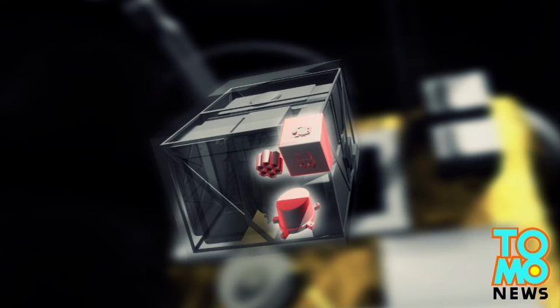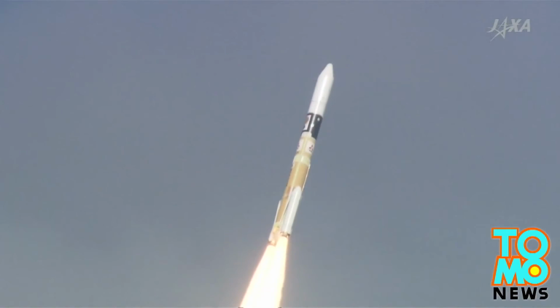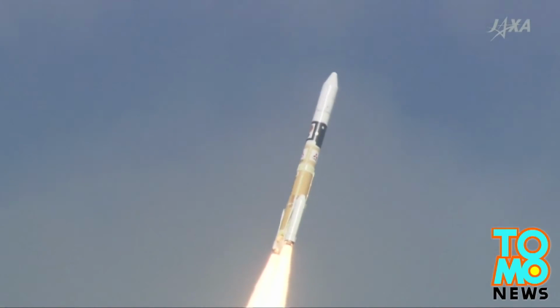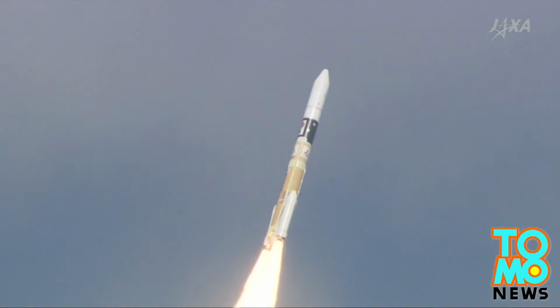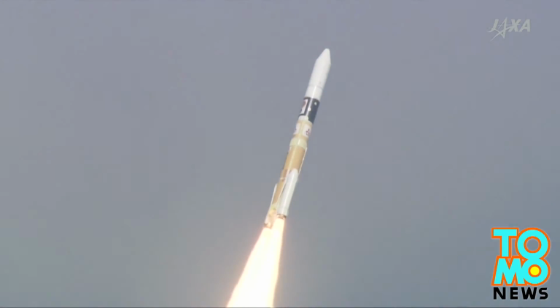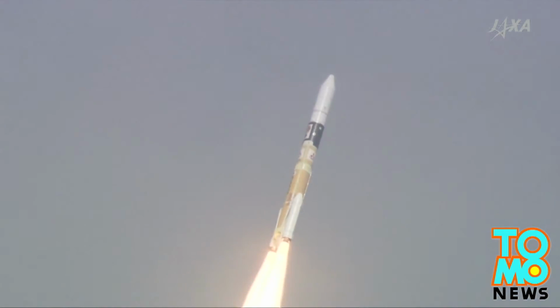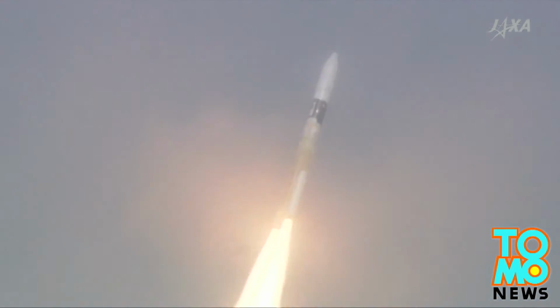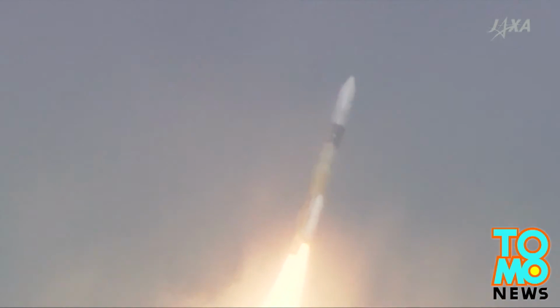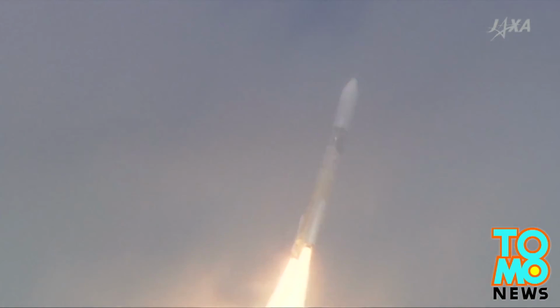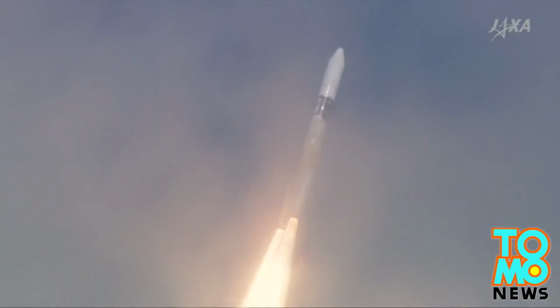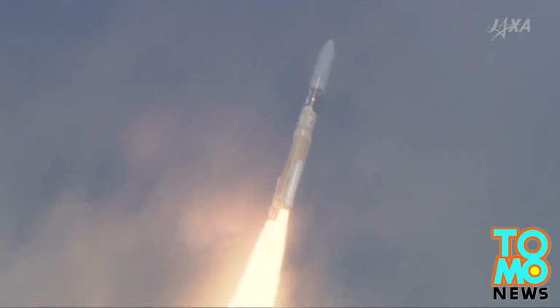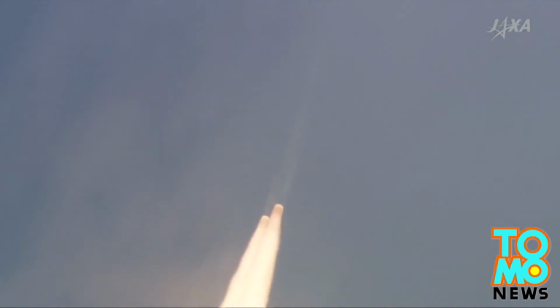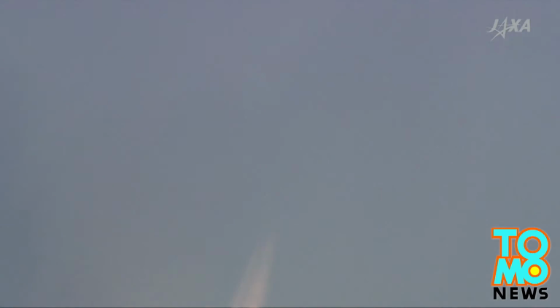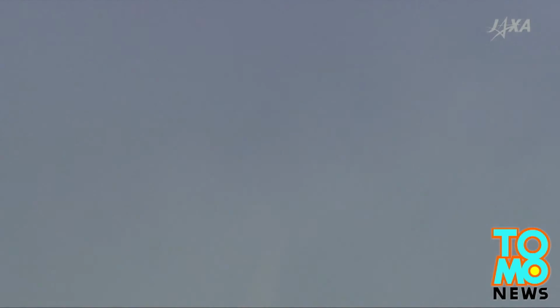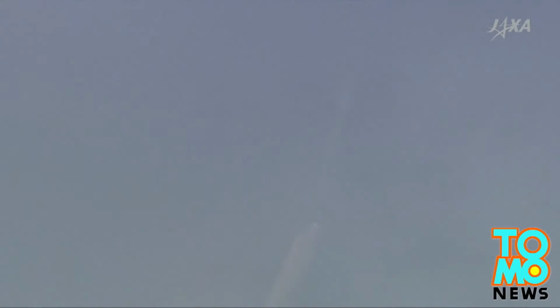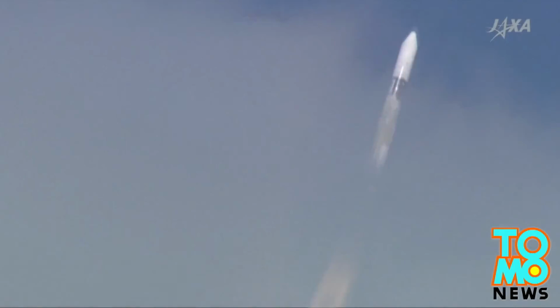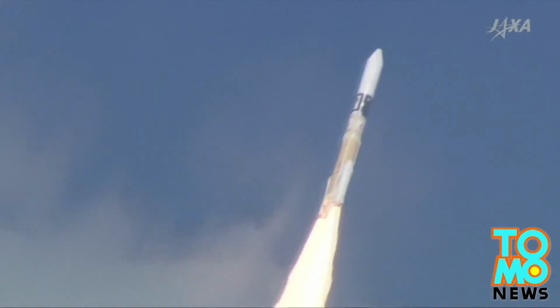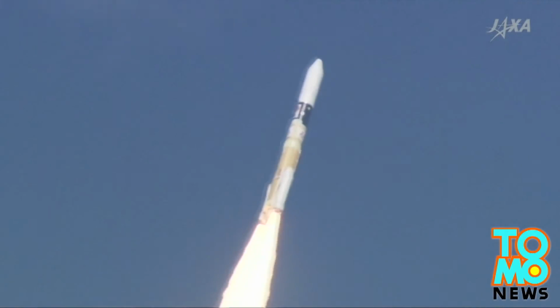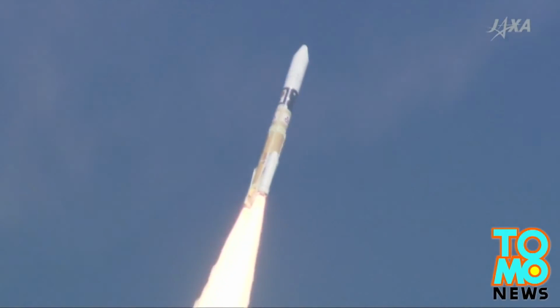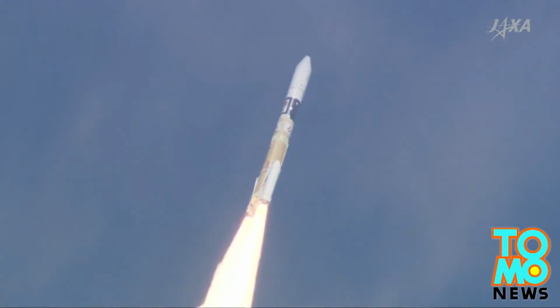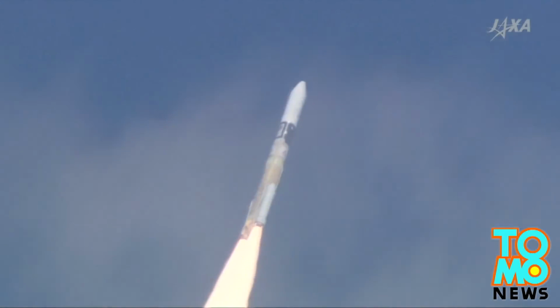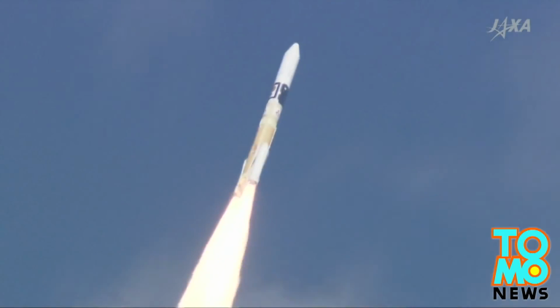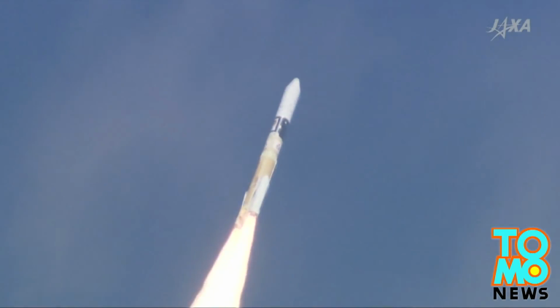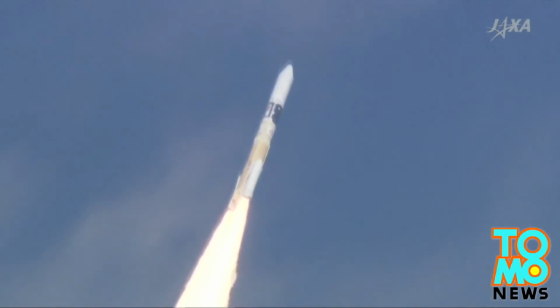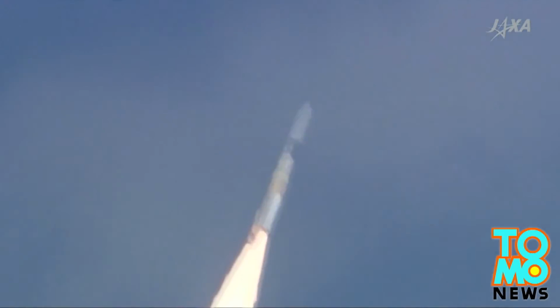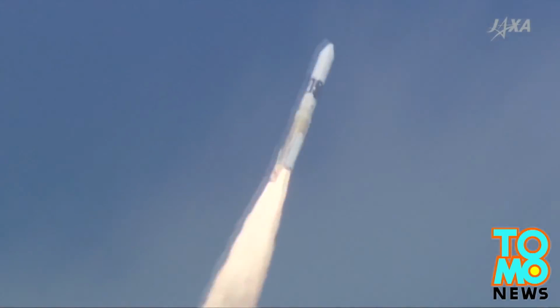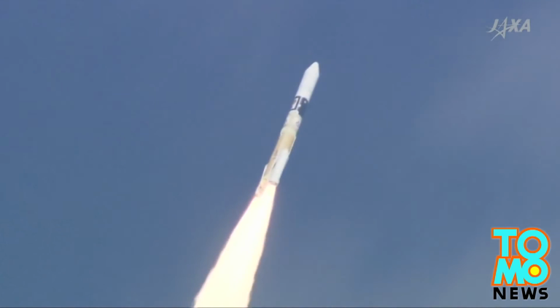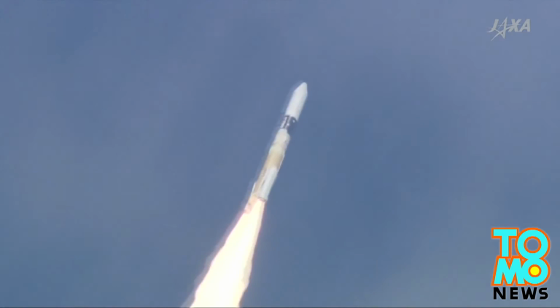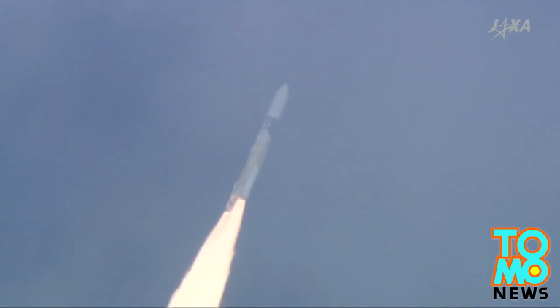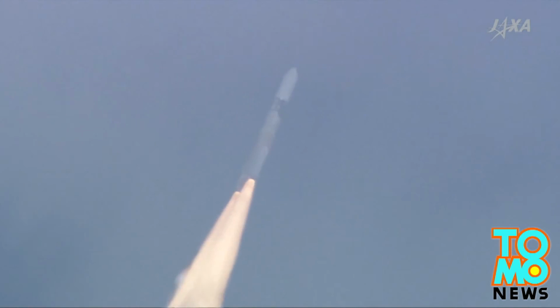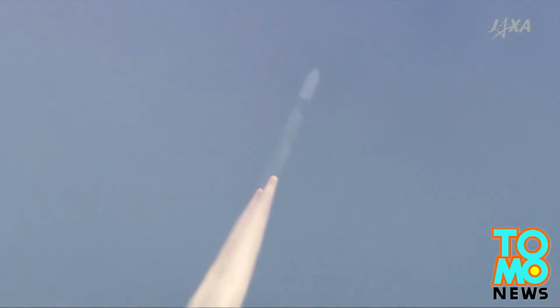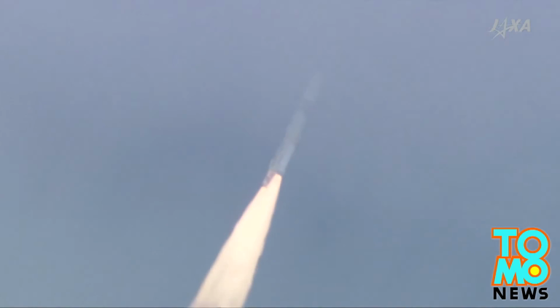The asteroid Hayabusa-2 will land on is known as a C-type asteroid, which NASA says are the most common type of asteroids found in our solar system and are also among the most ancient objects that exist in our solar system.